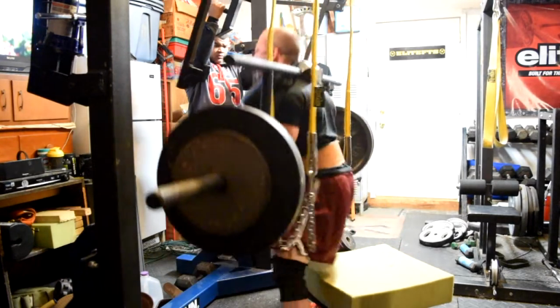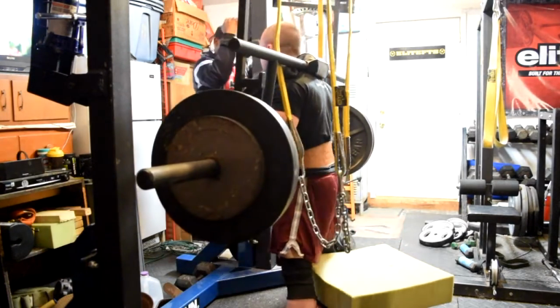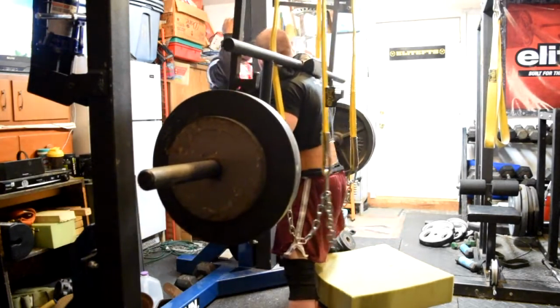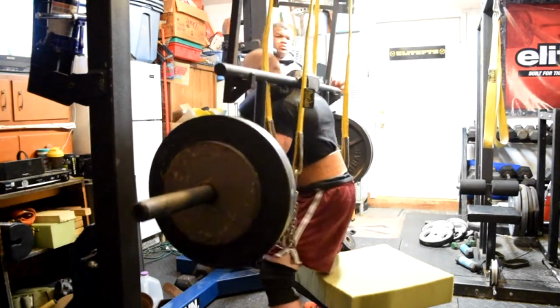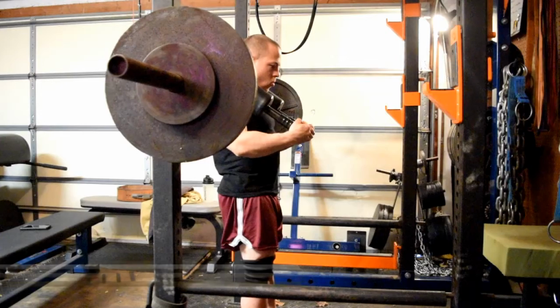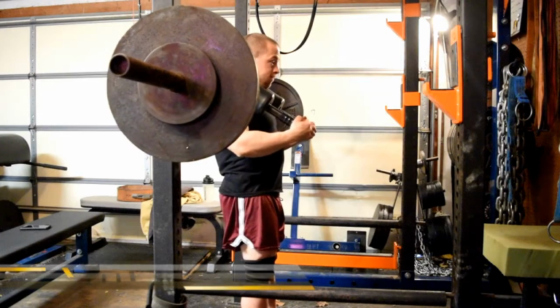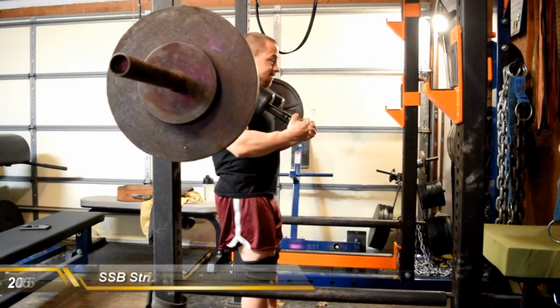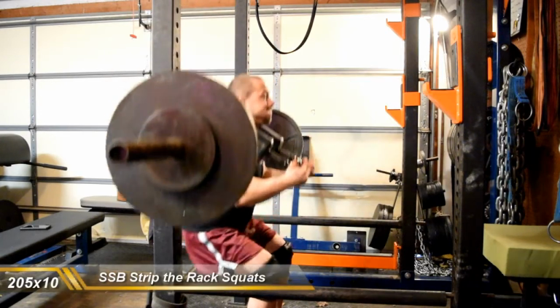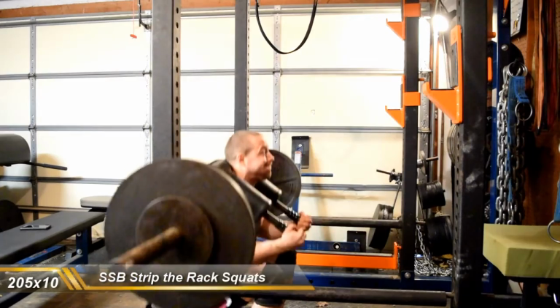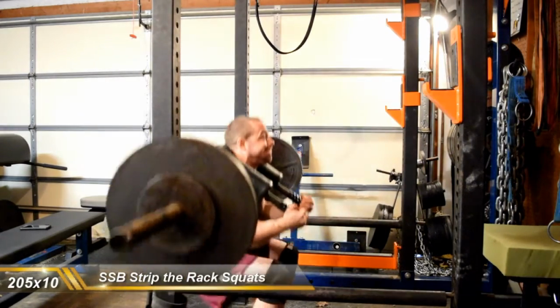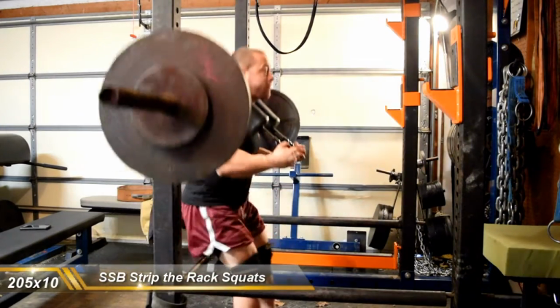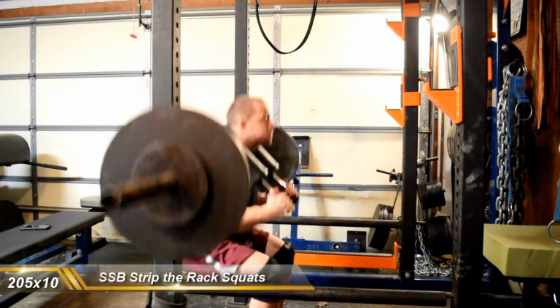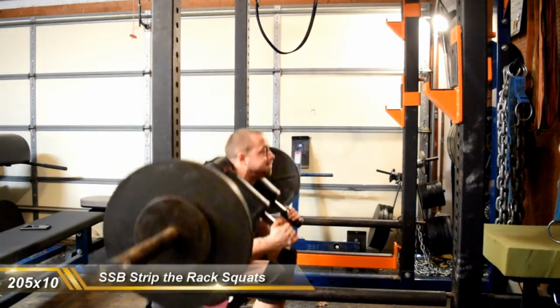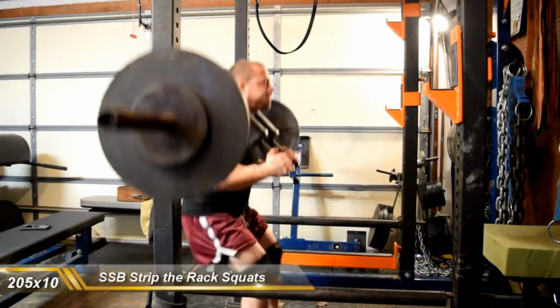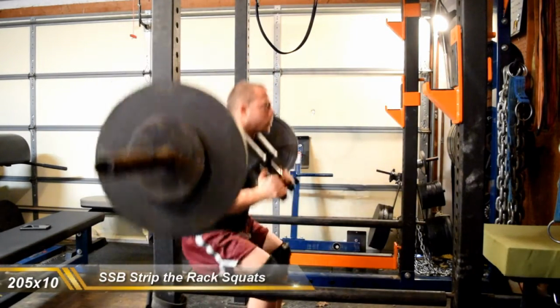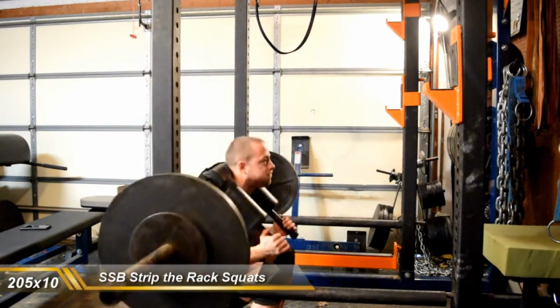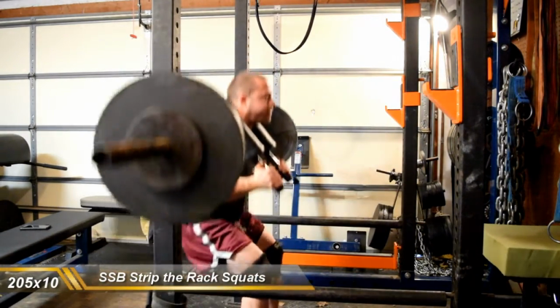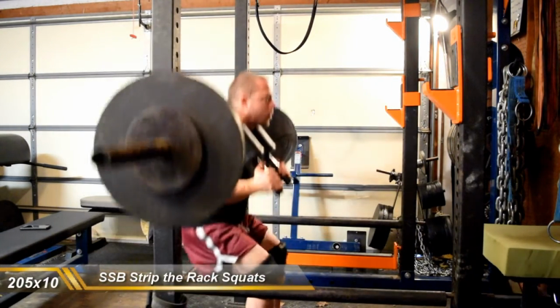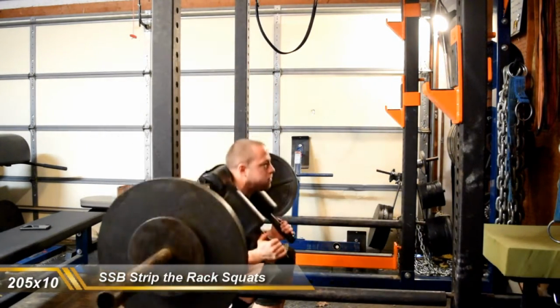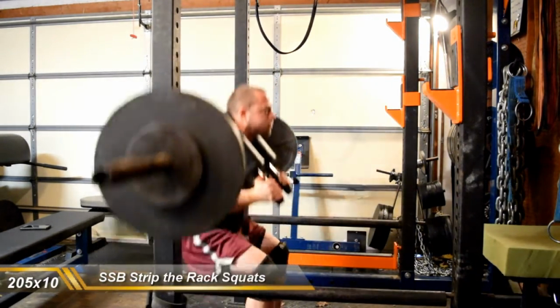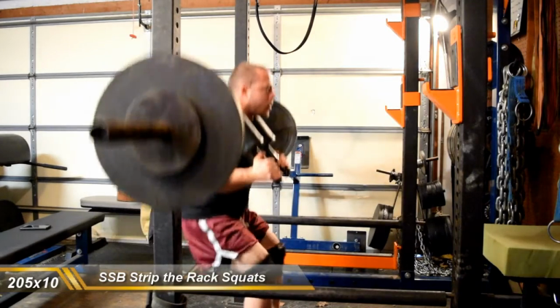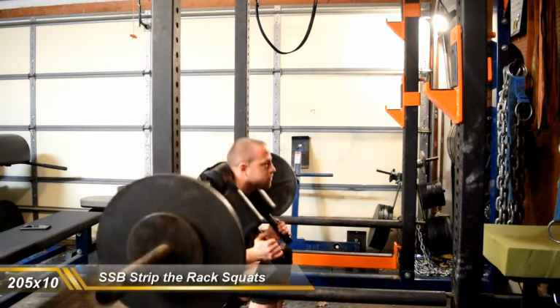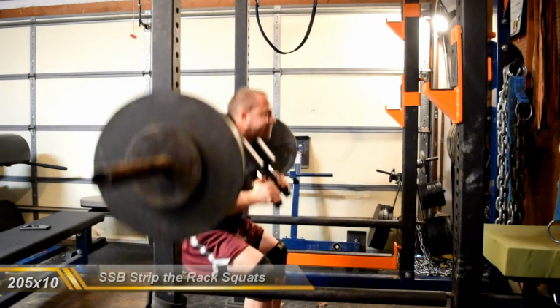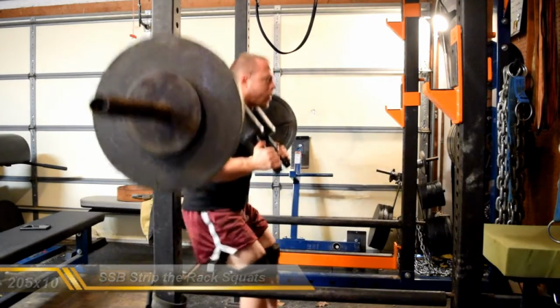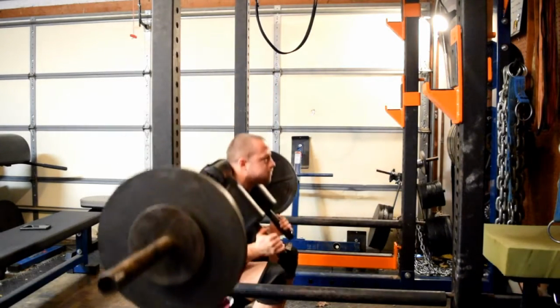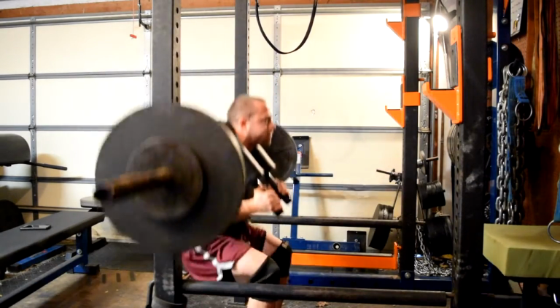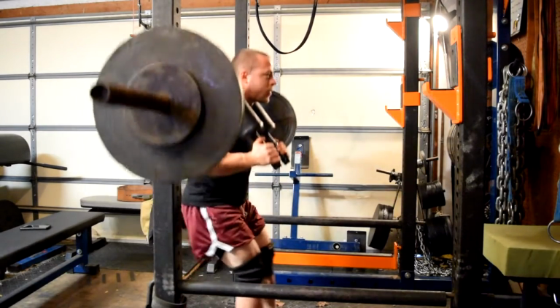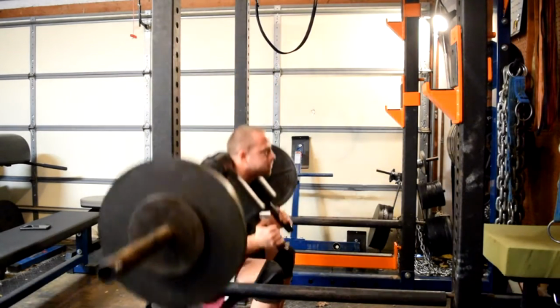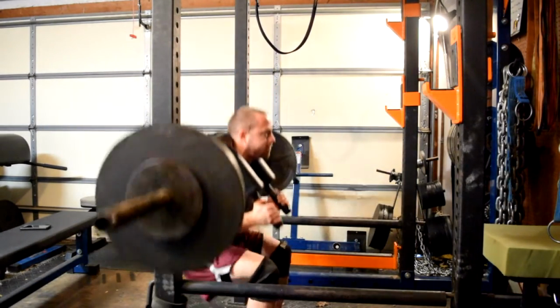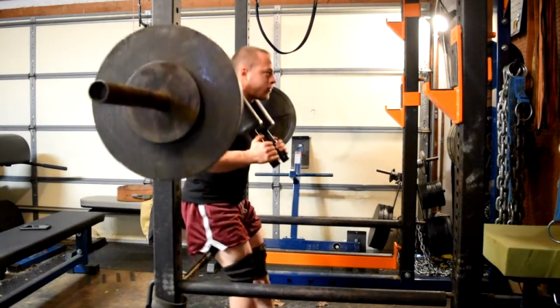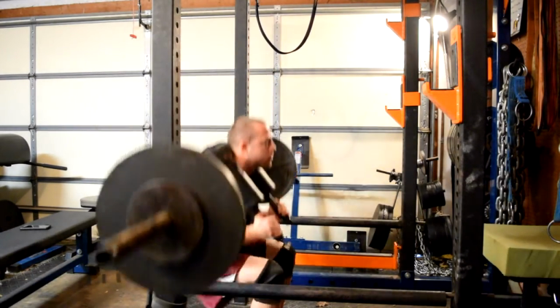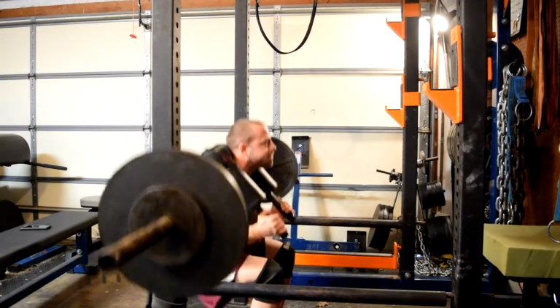Then I did two strip-through rapid squats with my safety squat bar, which I've shown before. Kind of gave me a little bit of quad work in. I said I put more hamstring work in, but I still got my quads a little bit. And then I followed this up with some more hamstring and lower back abs — all that fun stuff.